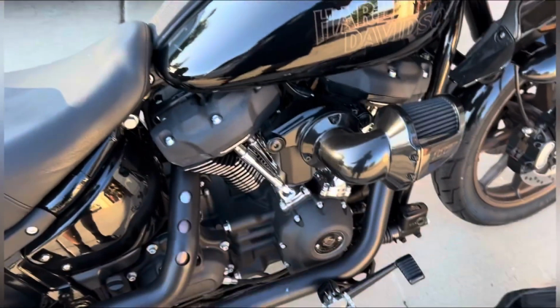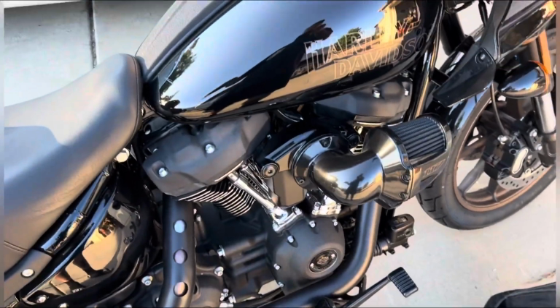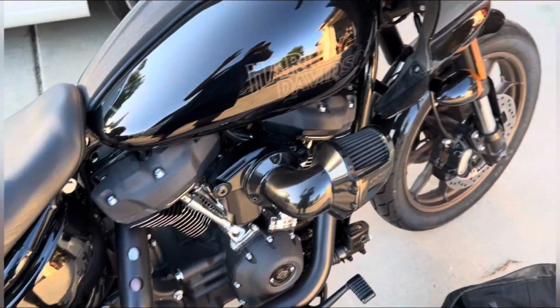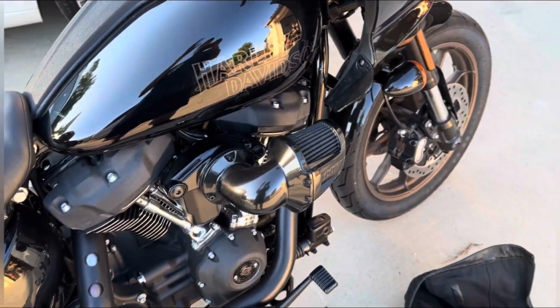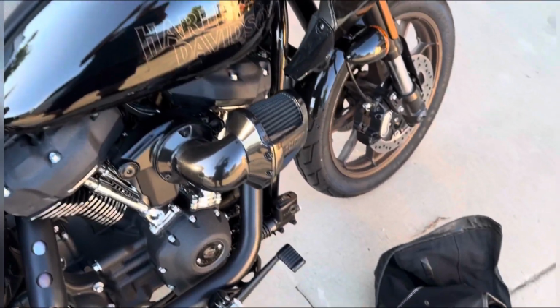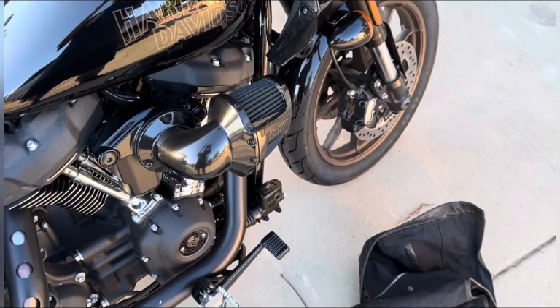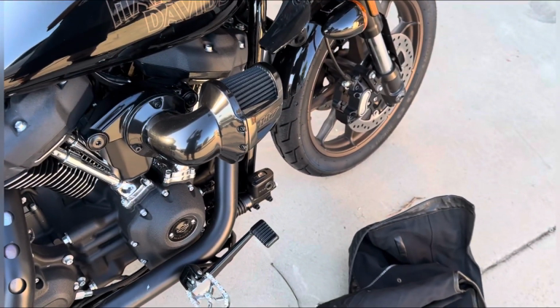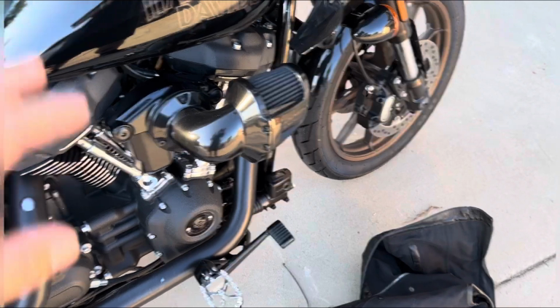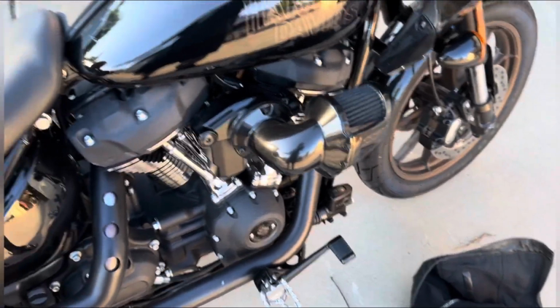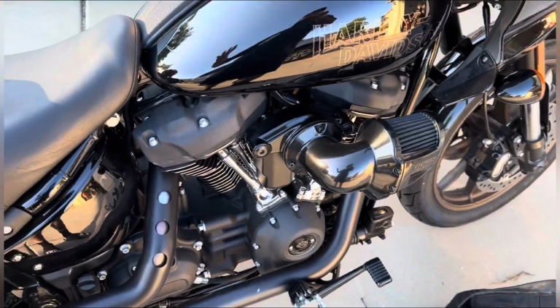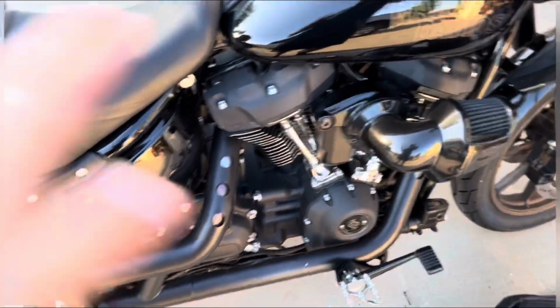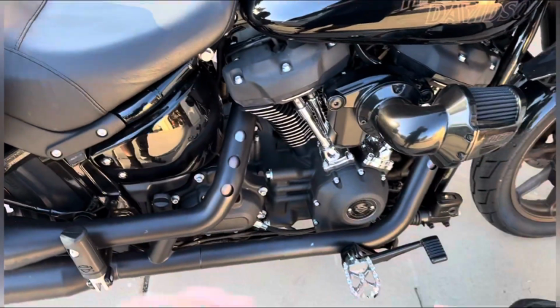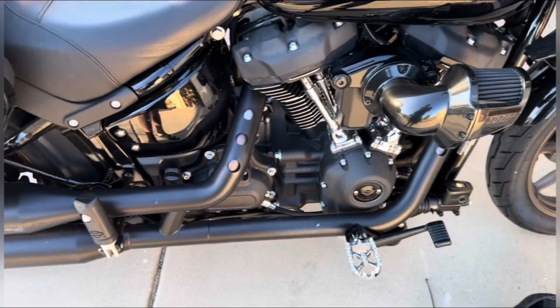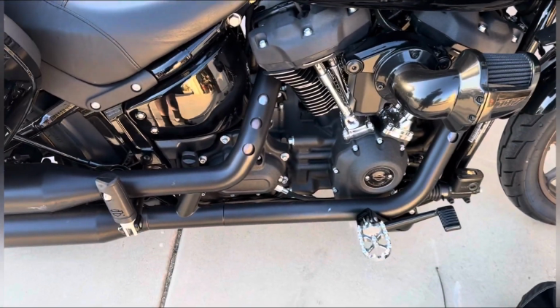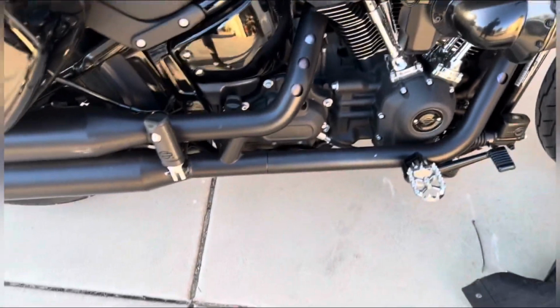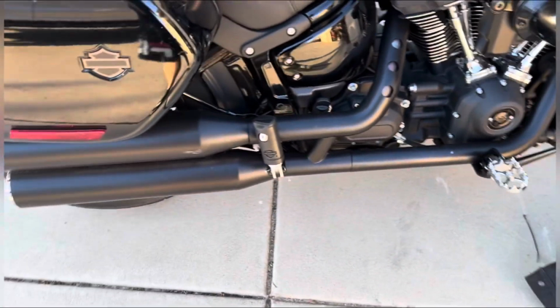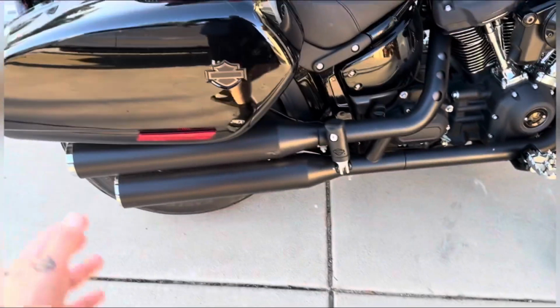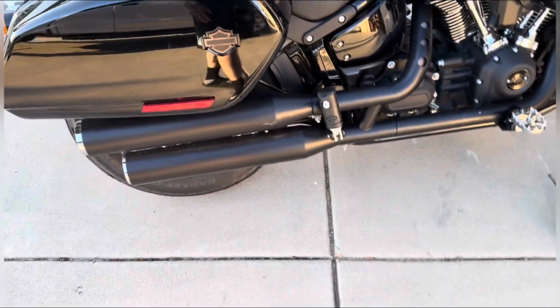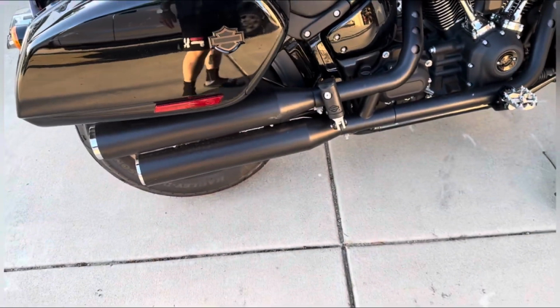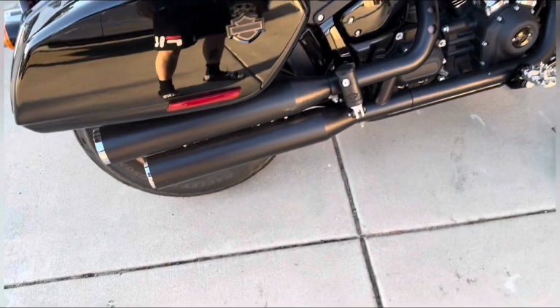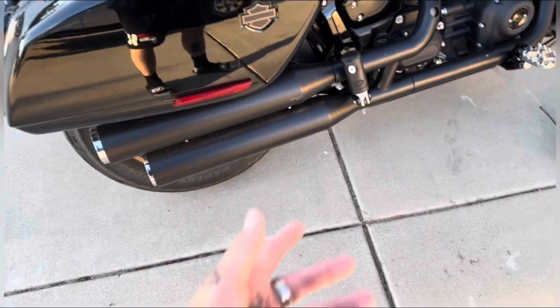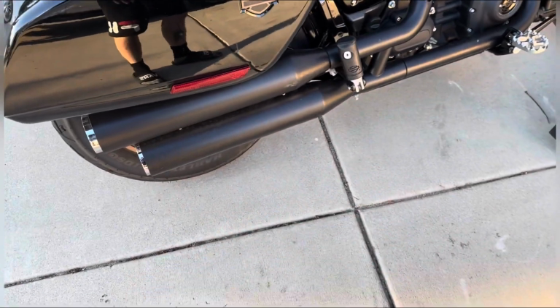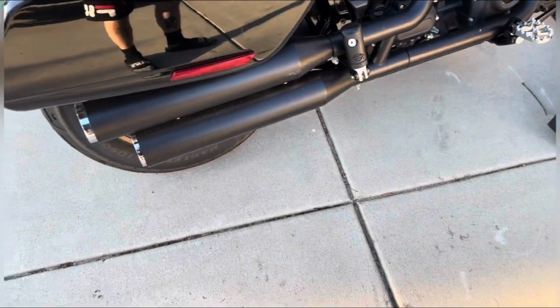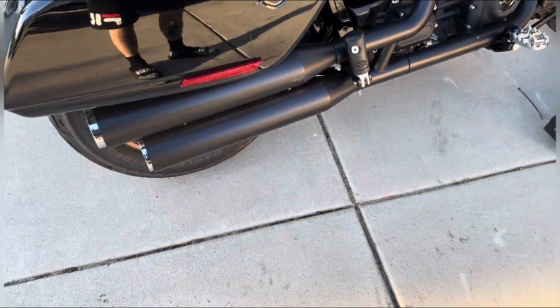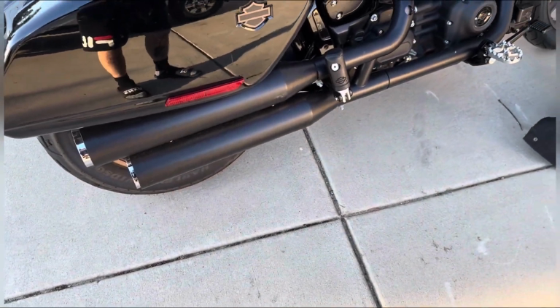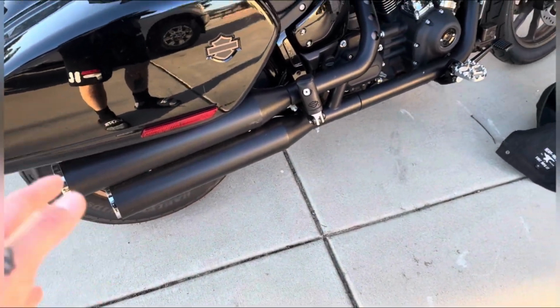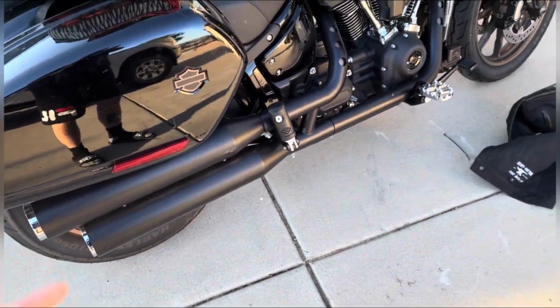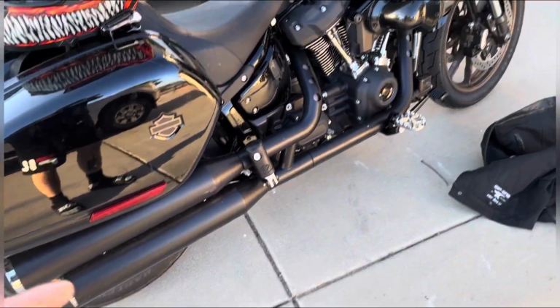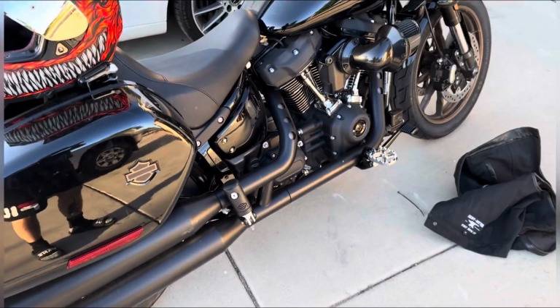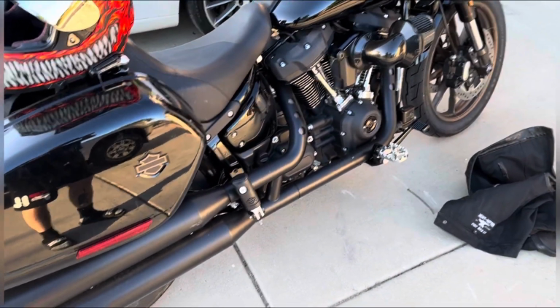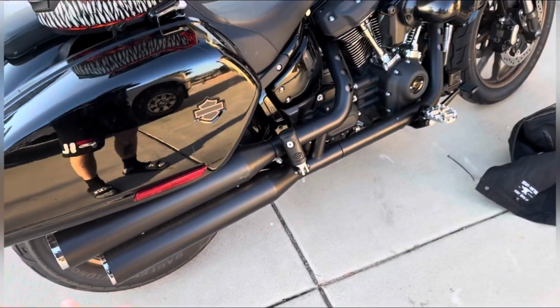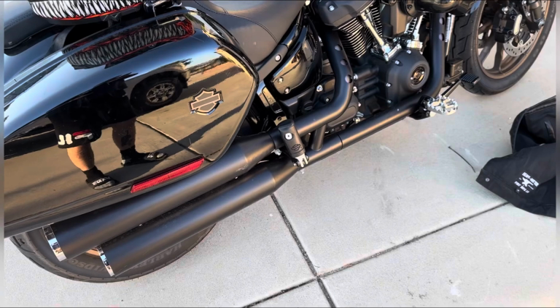I'll get a tuner — I'll do it all if I have to. But we're just going to try it and see what happens. Worst case scenario, I have another bike I can ride. So let's just get to the video and see what happens.